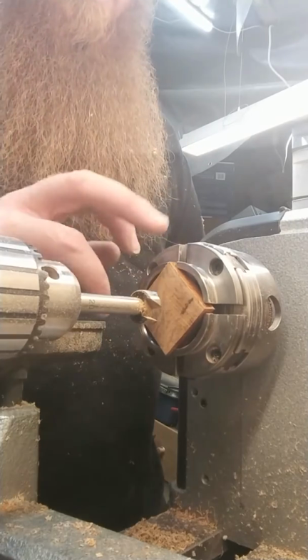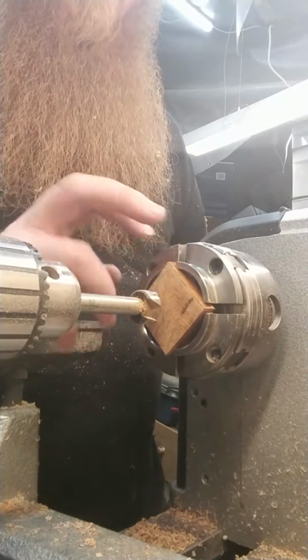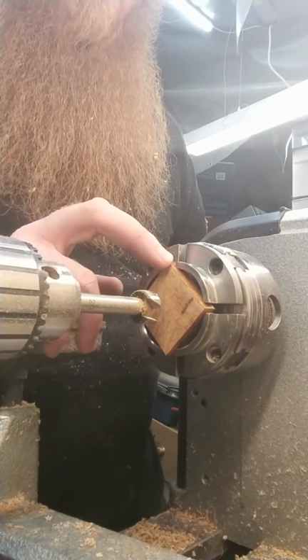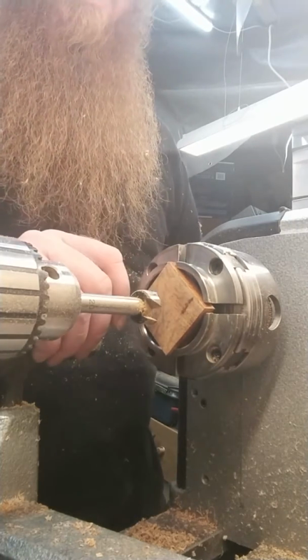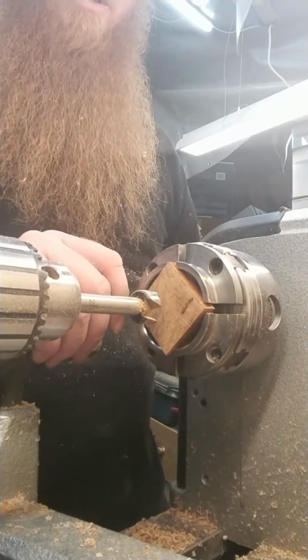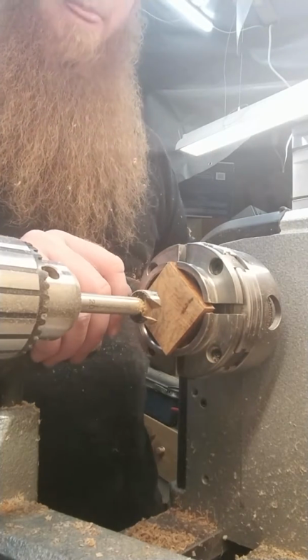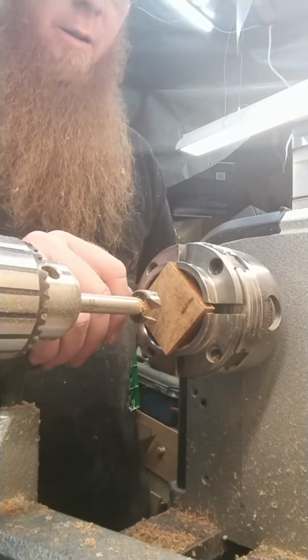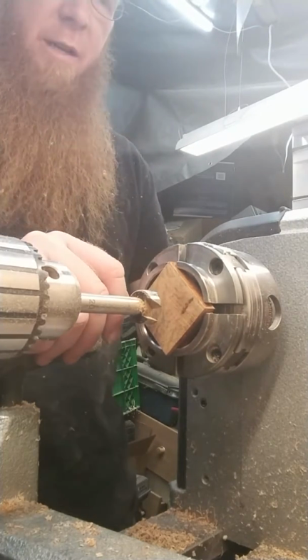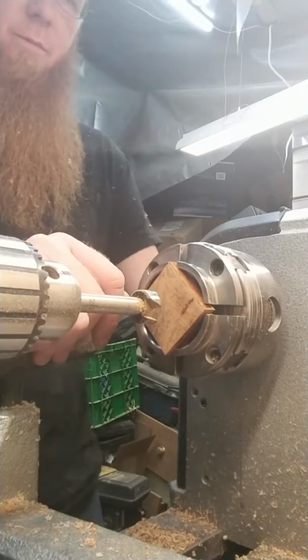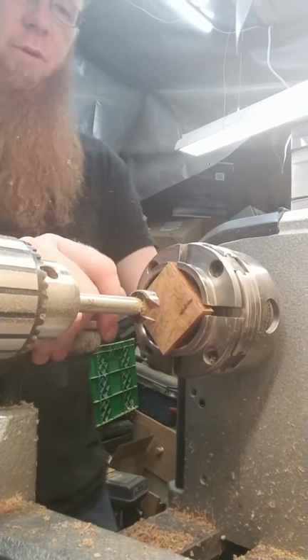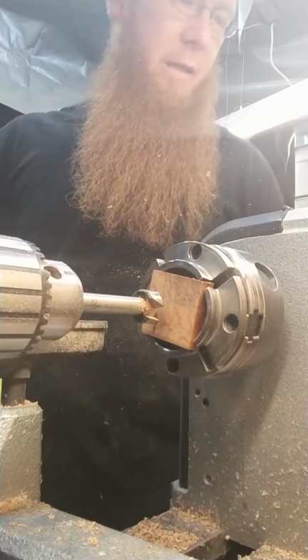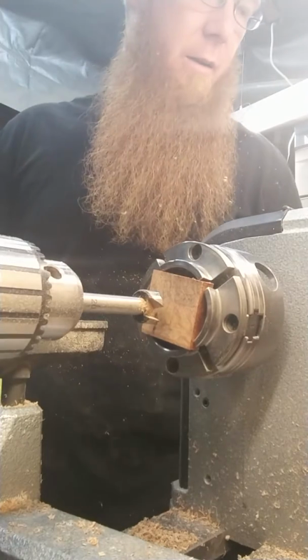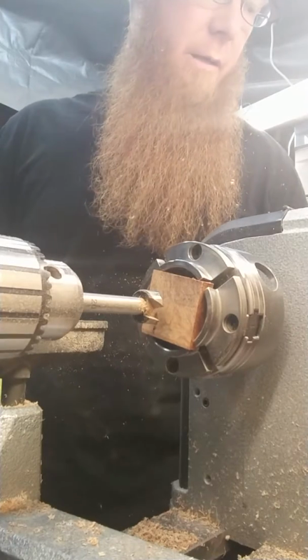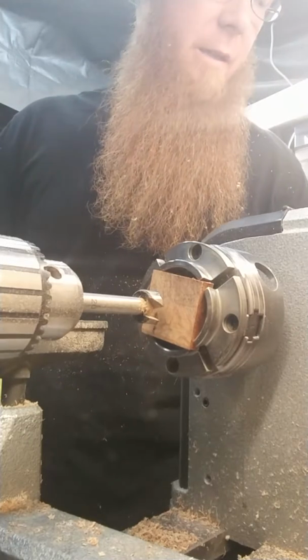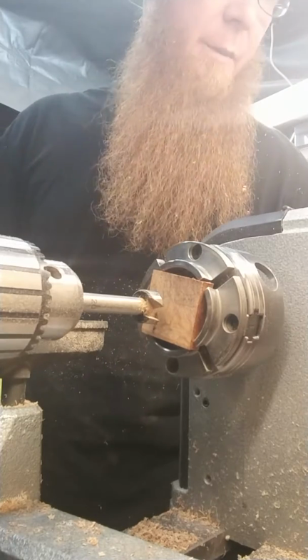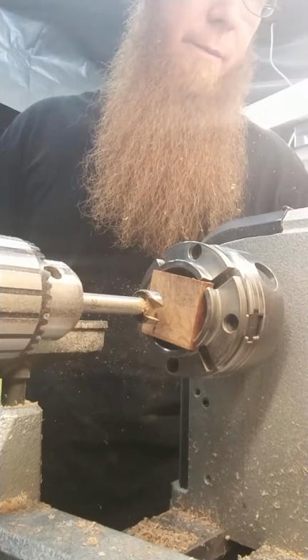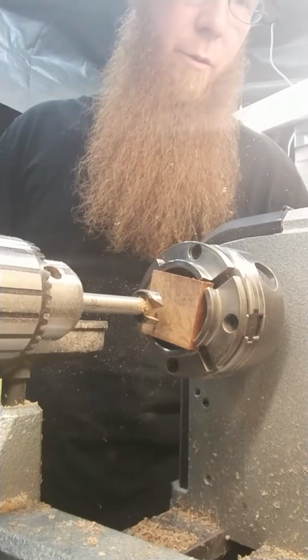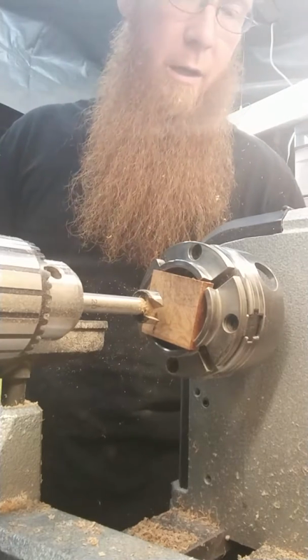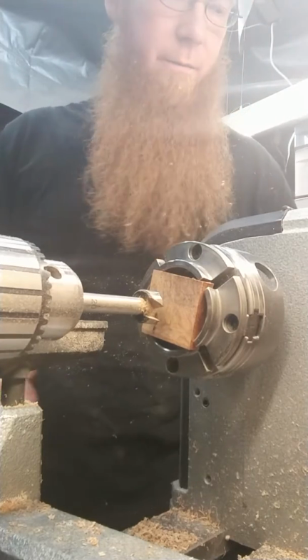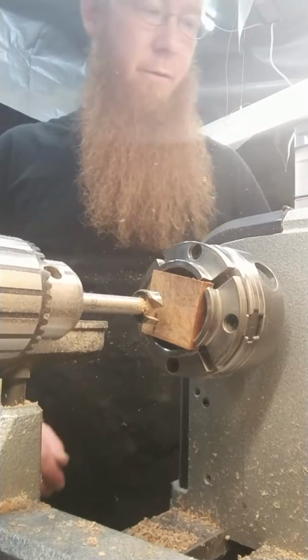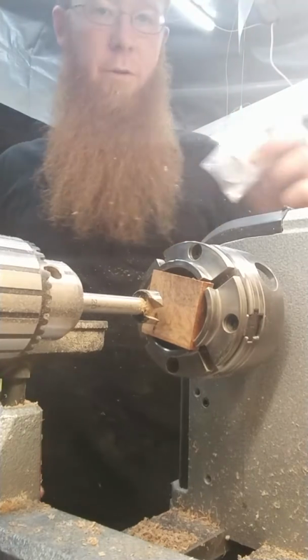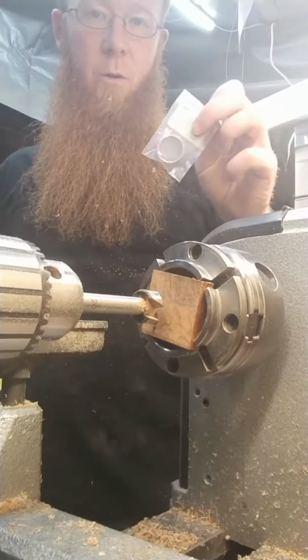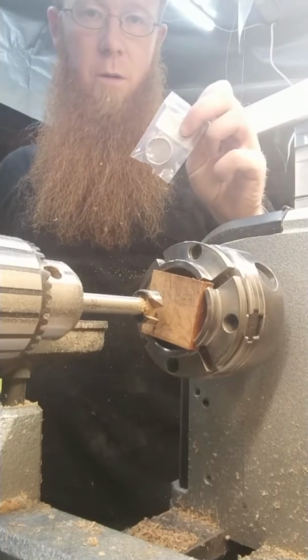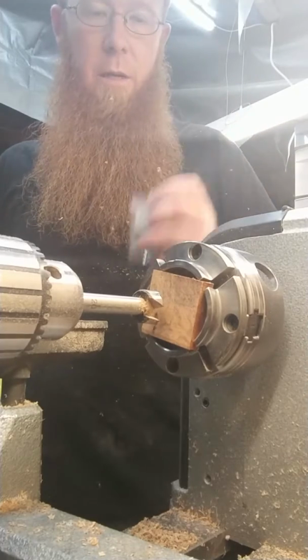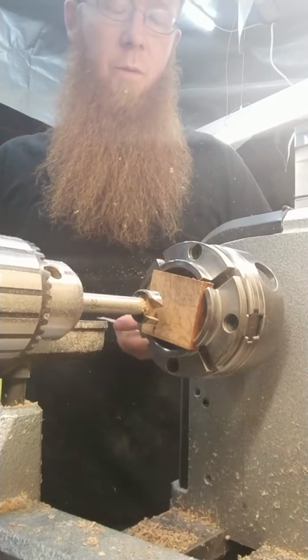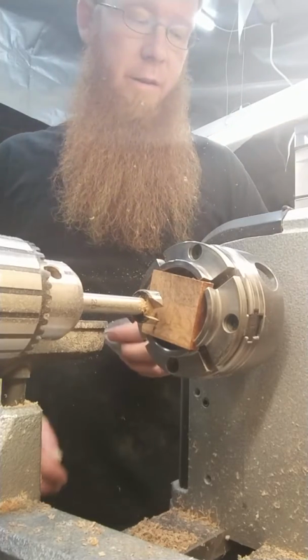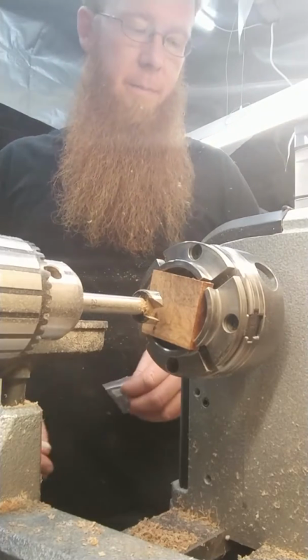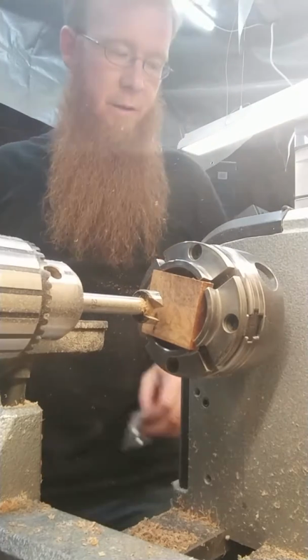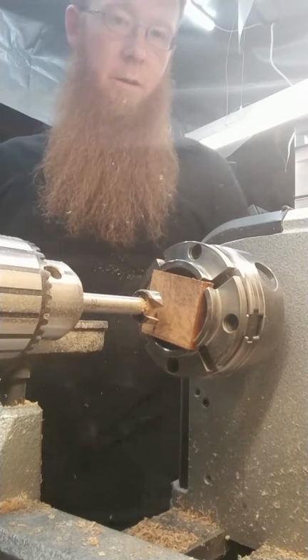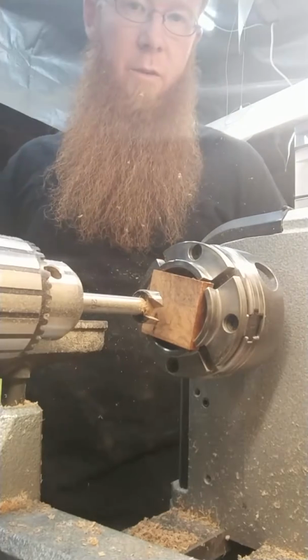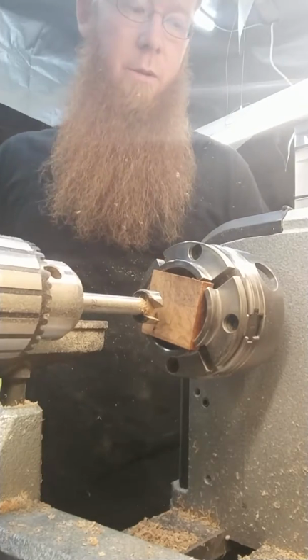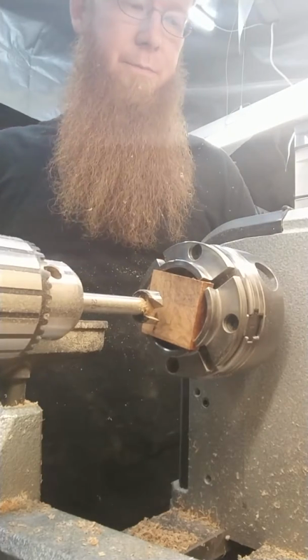All right, I'm about to make a ring out of desert ironwood. Switching things up a little bit. Normally I don't put the wood right in the chuck, but I saw someone else do it and figured I'd give it a try.